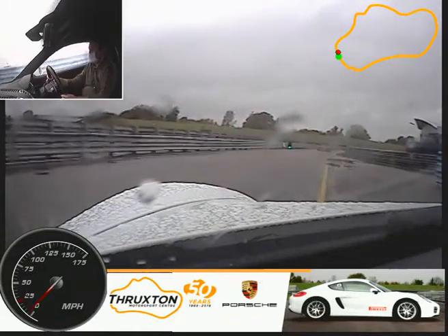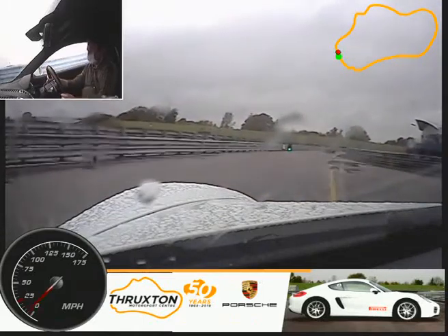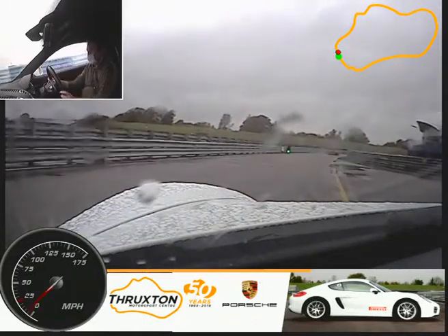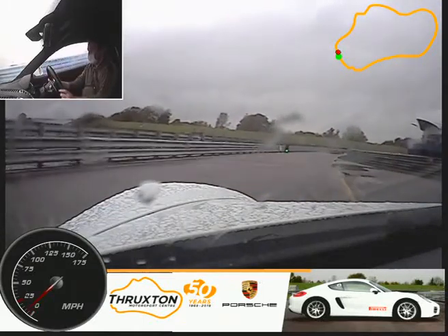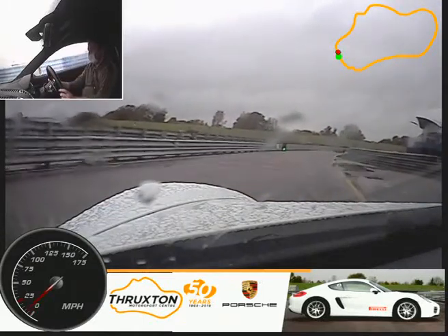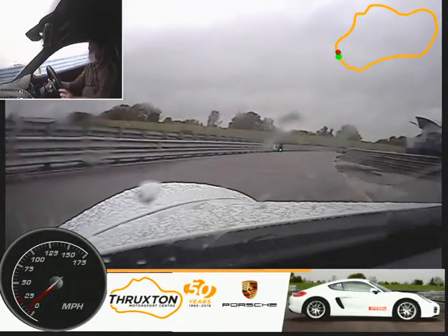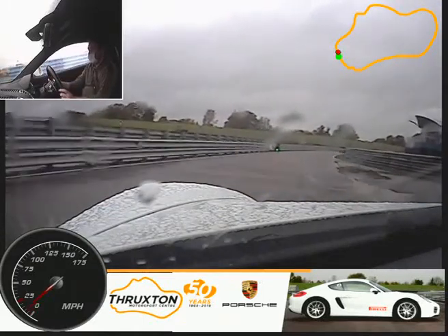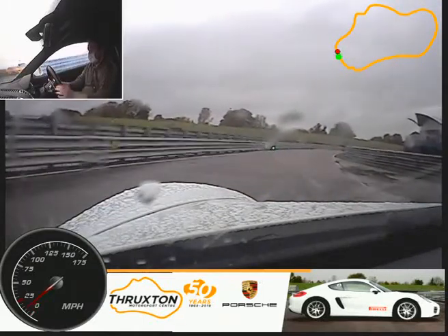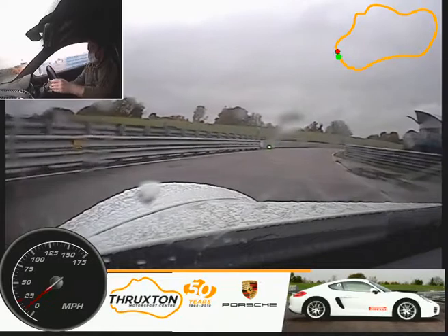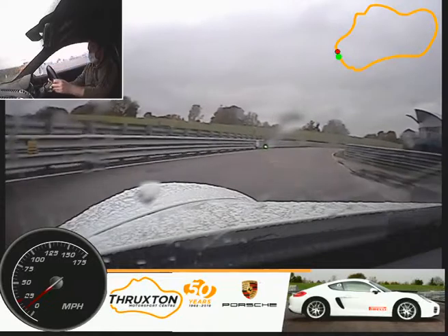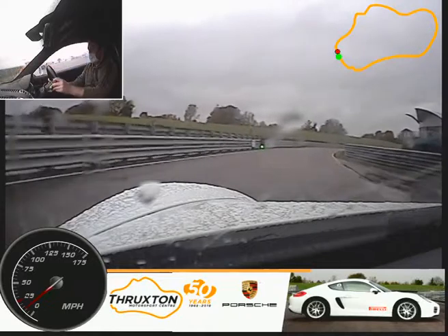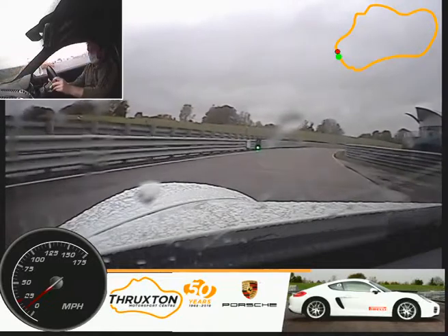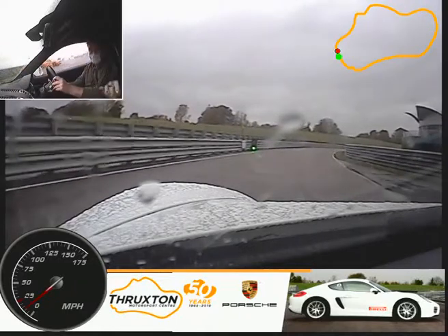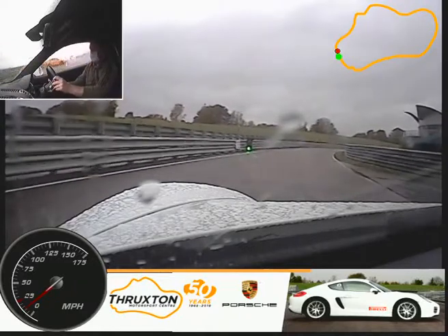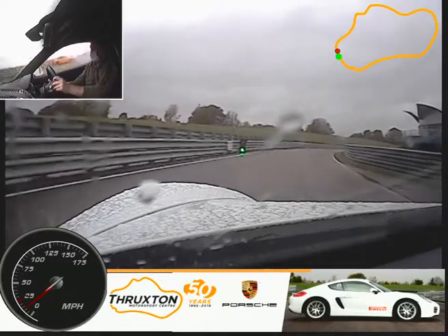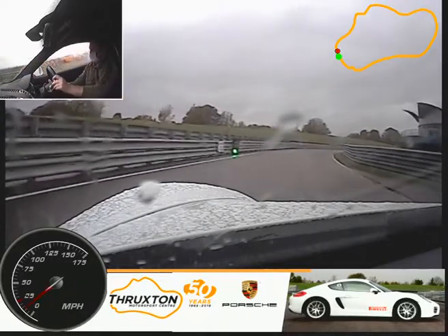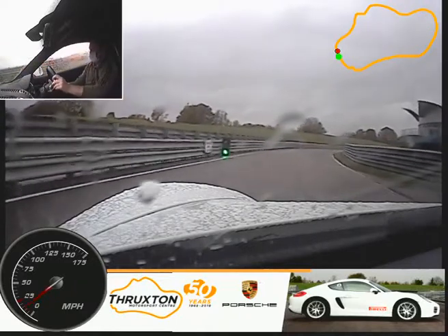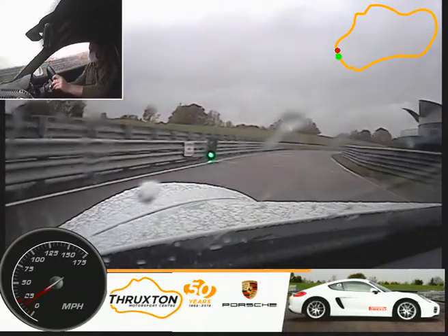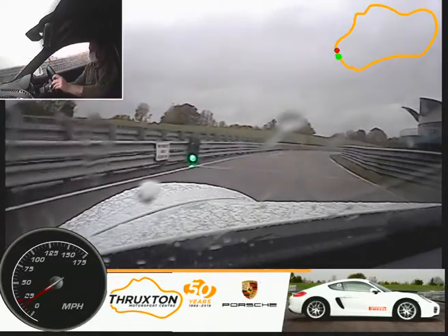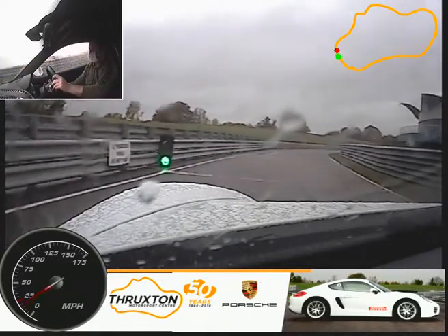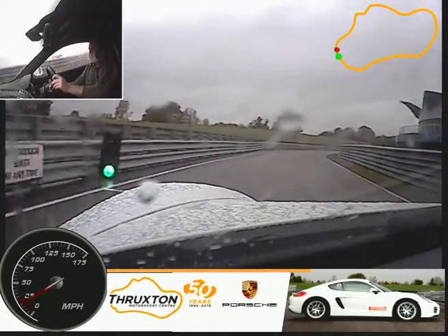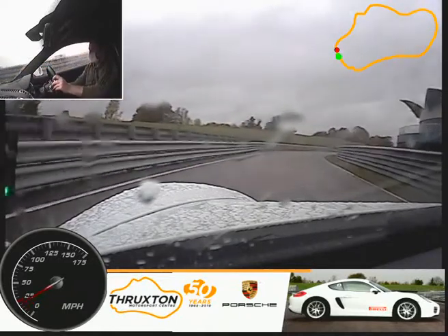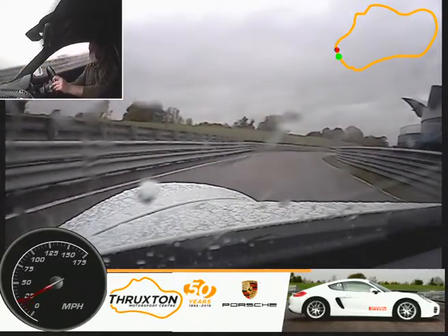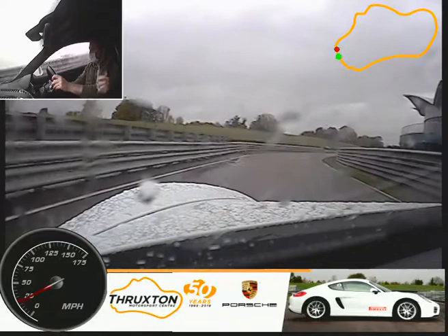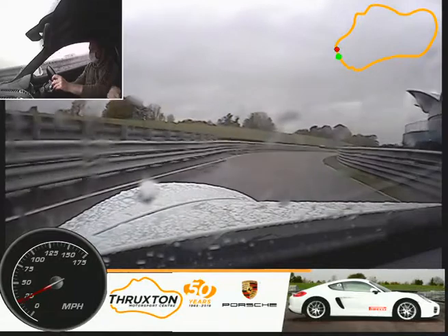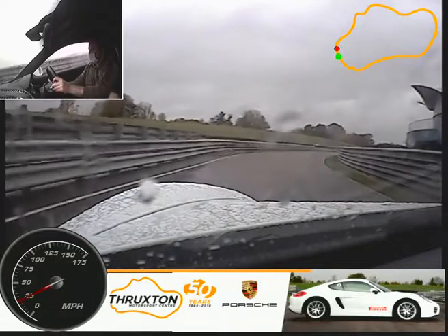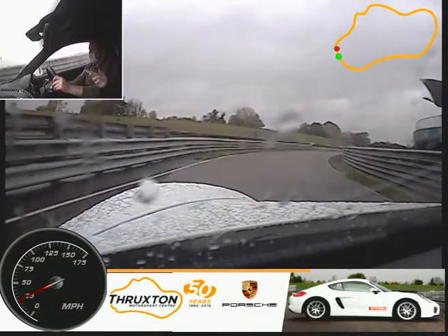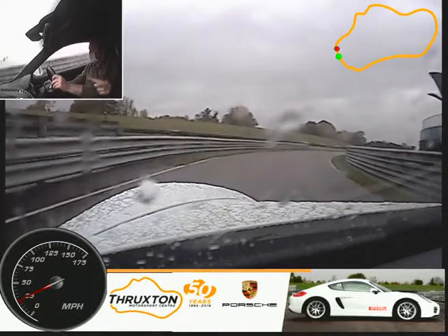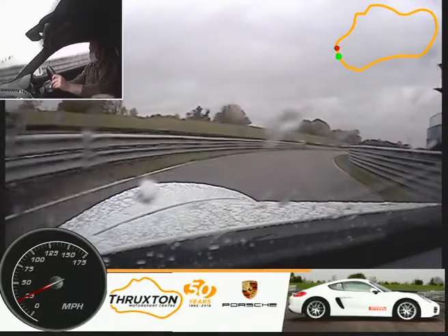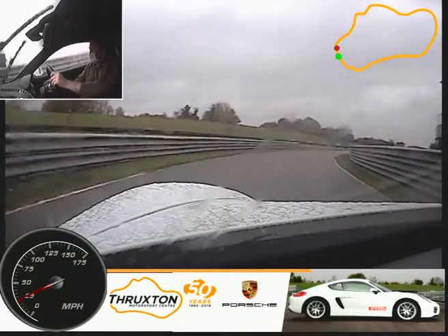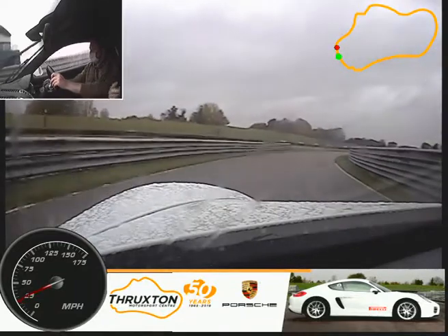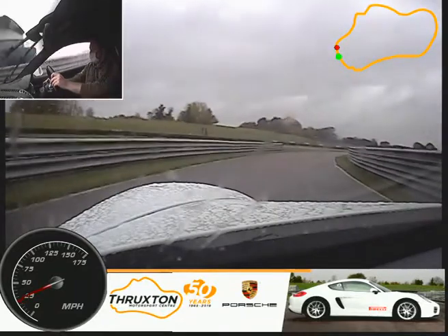Up the second. Gently feeding the power now. Up the gear again. If you turn your windscreen wipers off for me on the right, just push it up a turn.